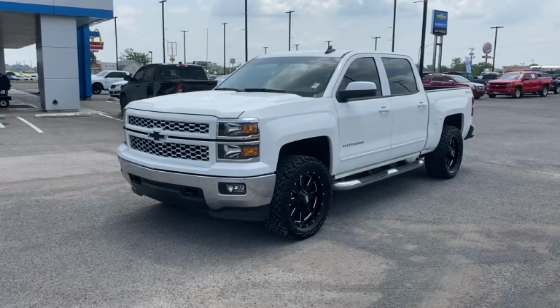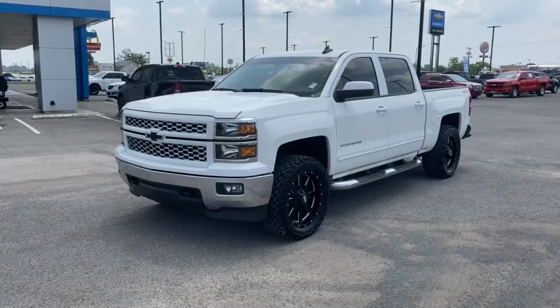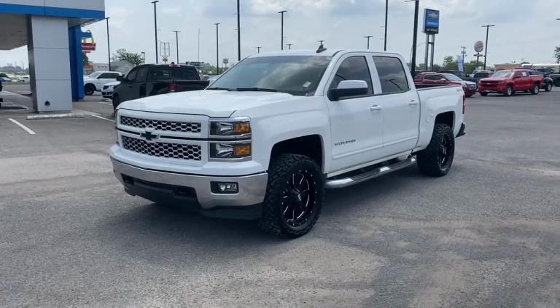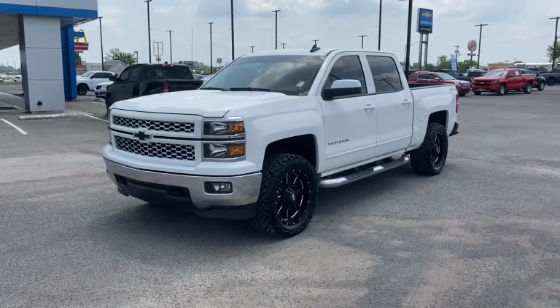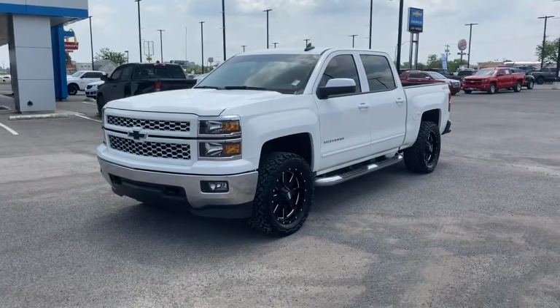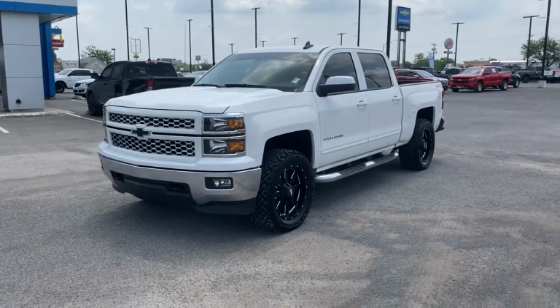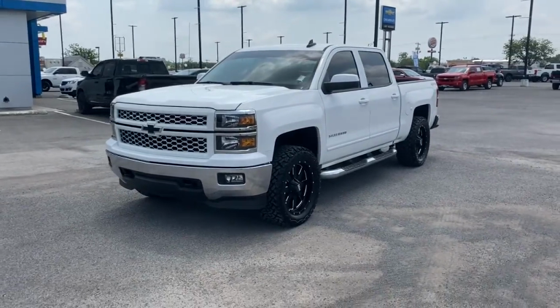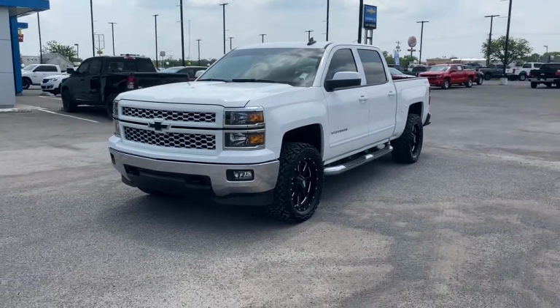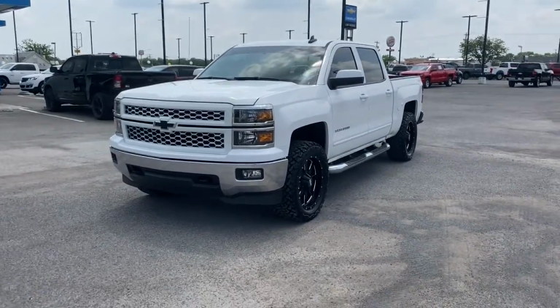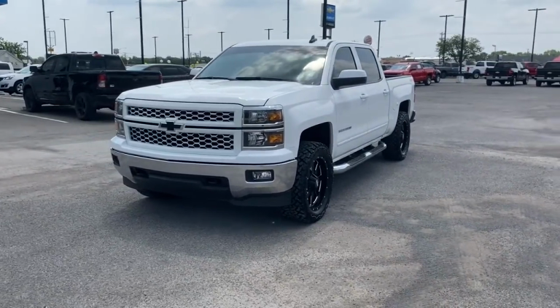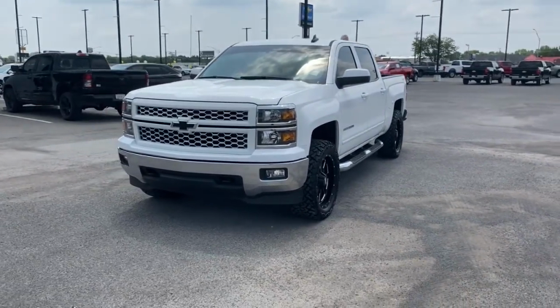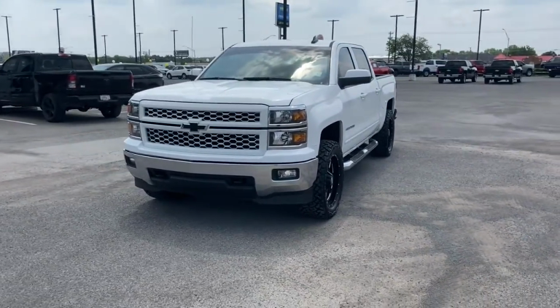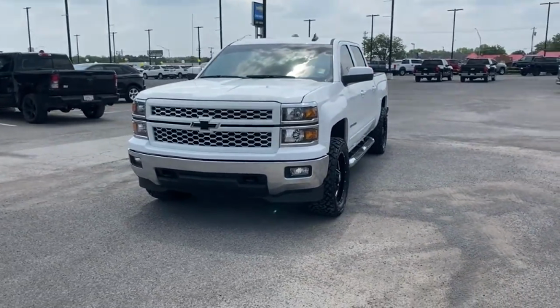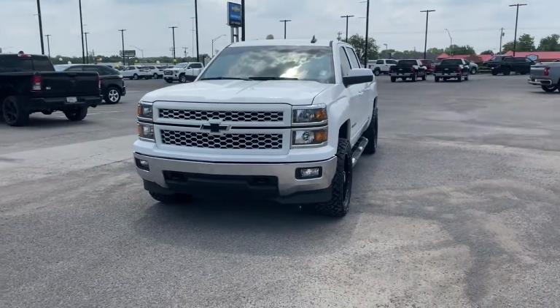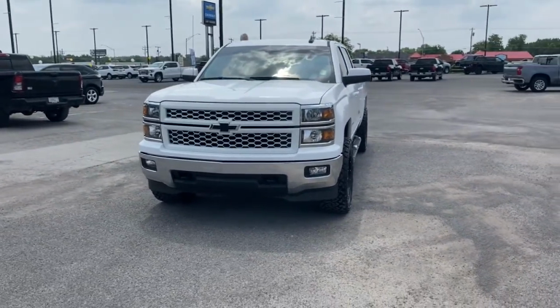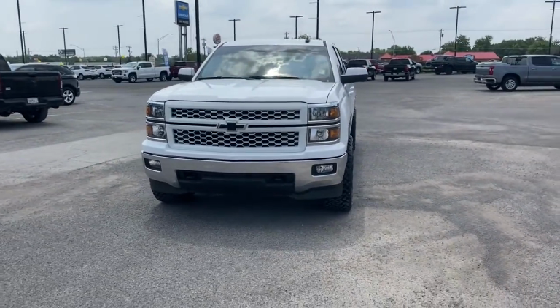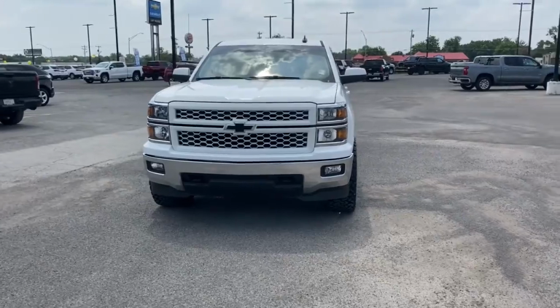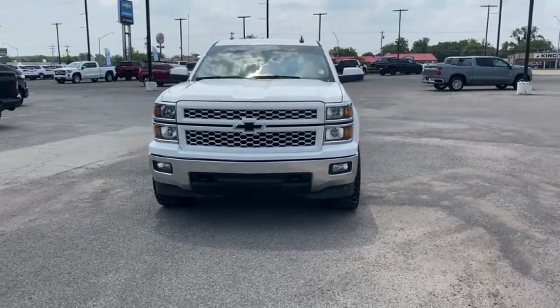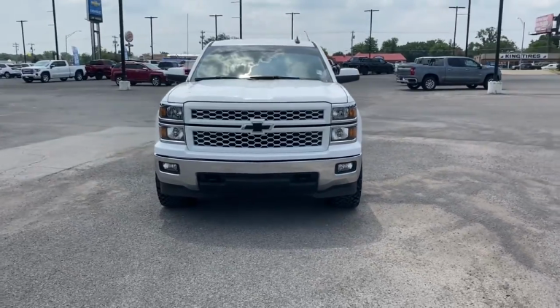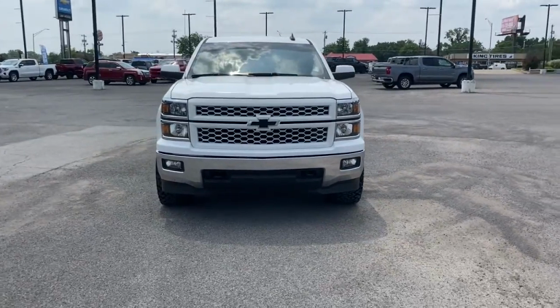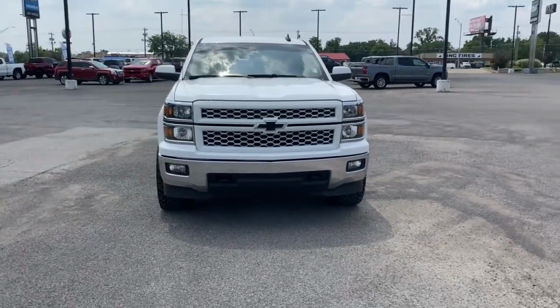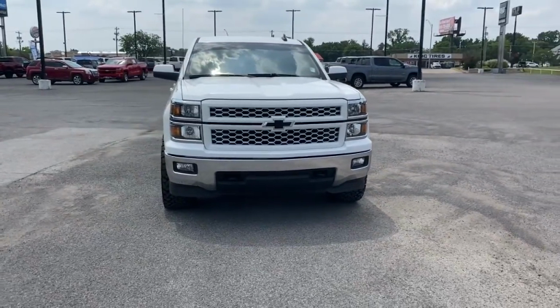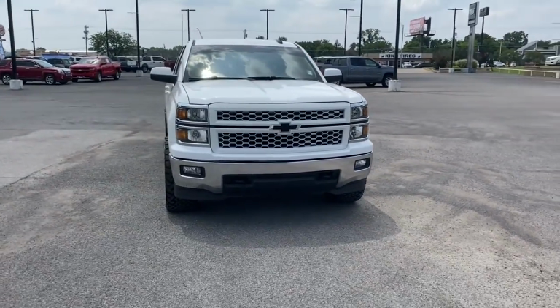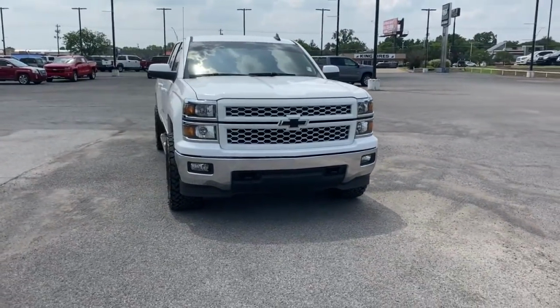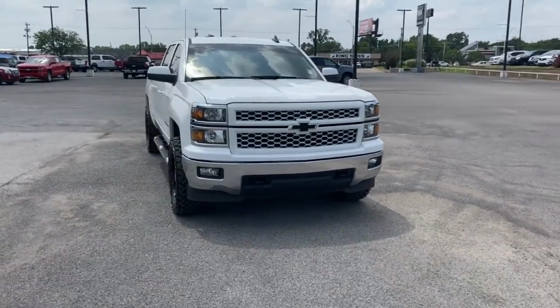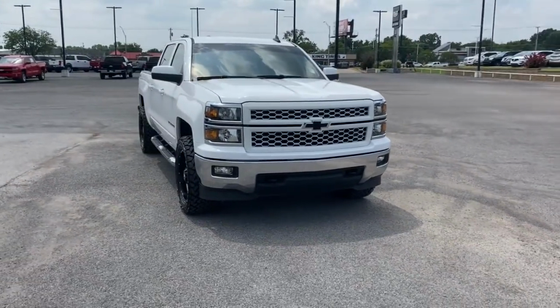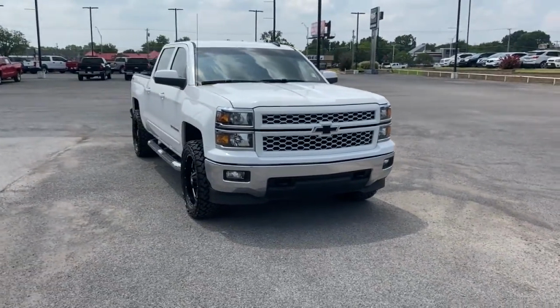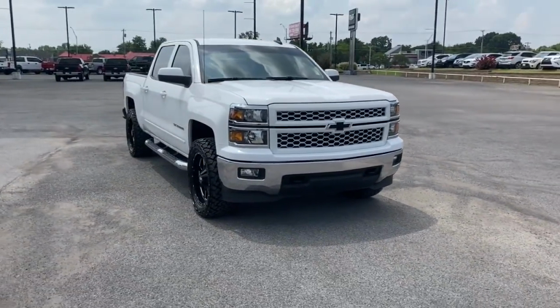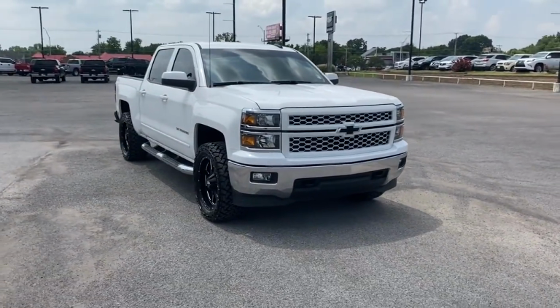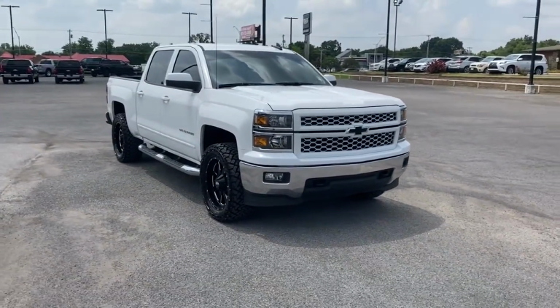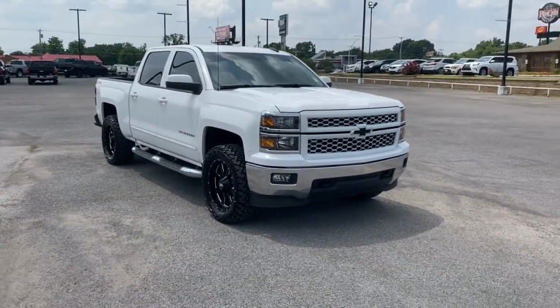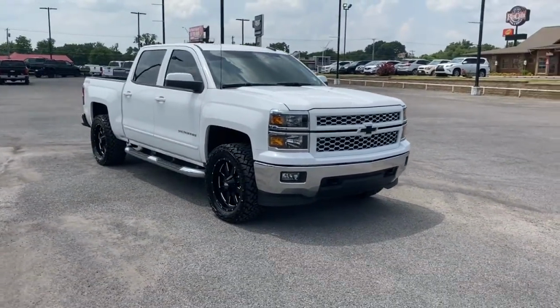Get into the 2015 Chevrolet Silverado 1500. With less than 90,000 miles on the odometer, this vehicle provides excellent value.